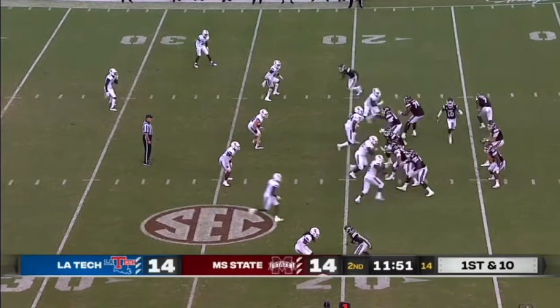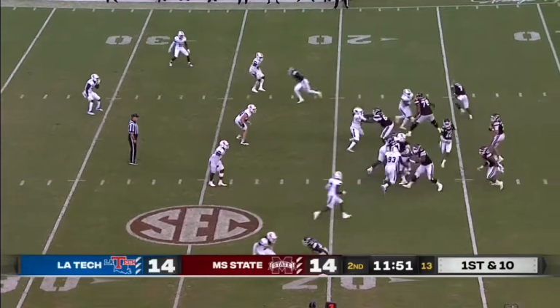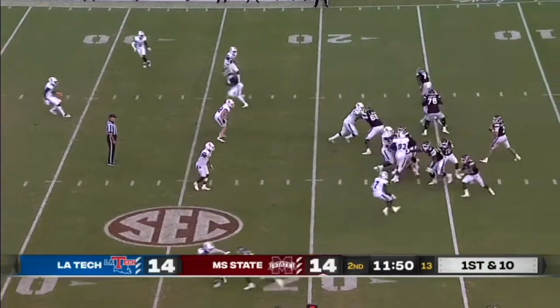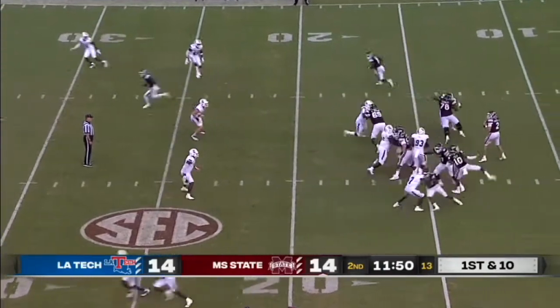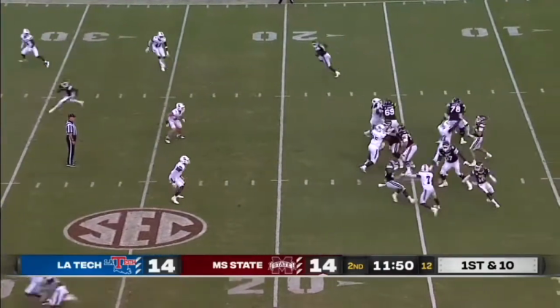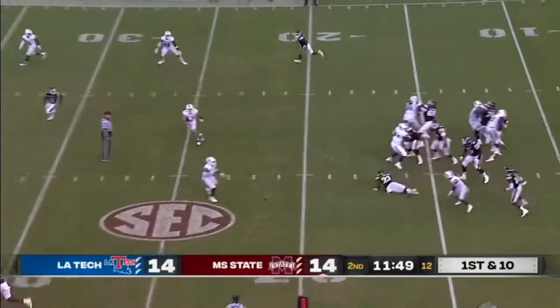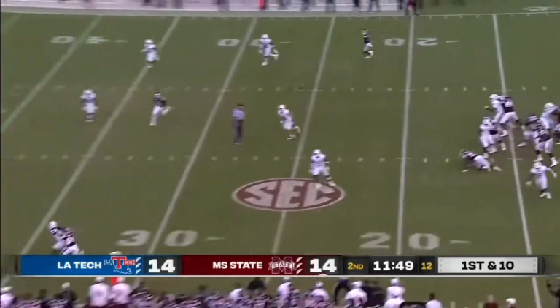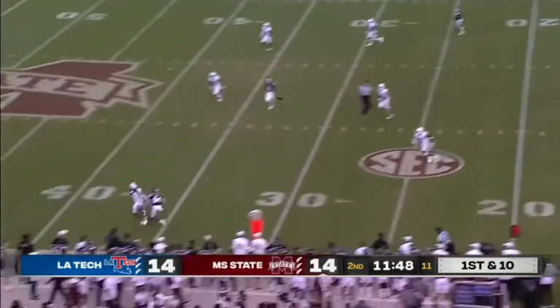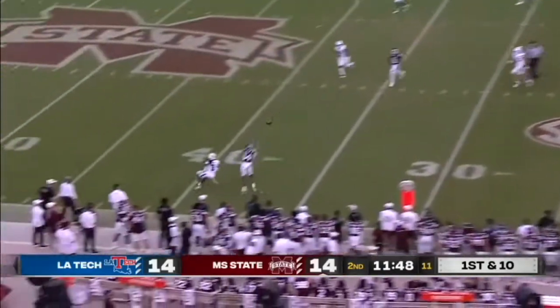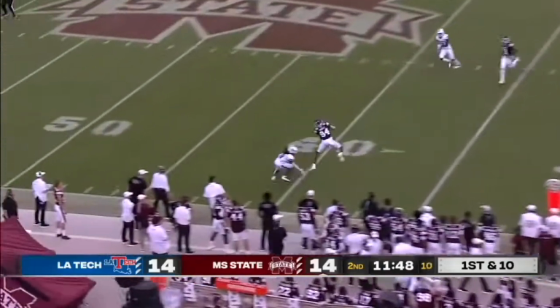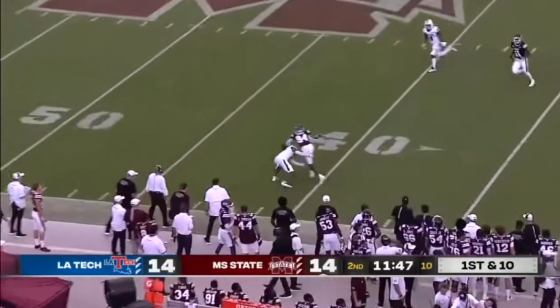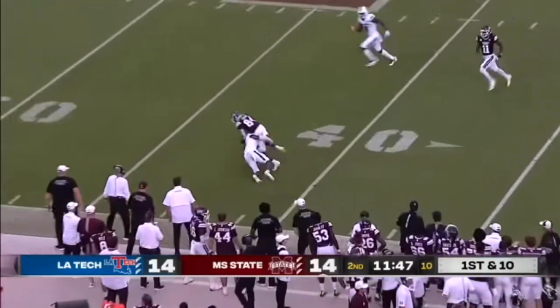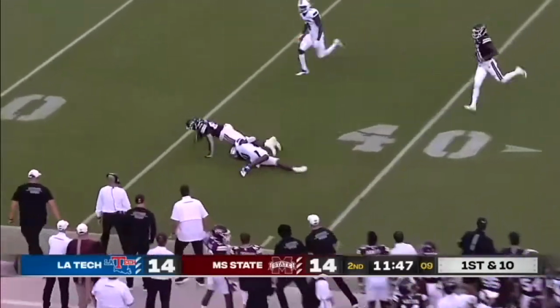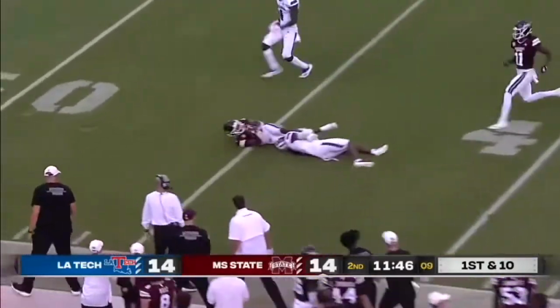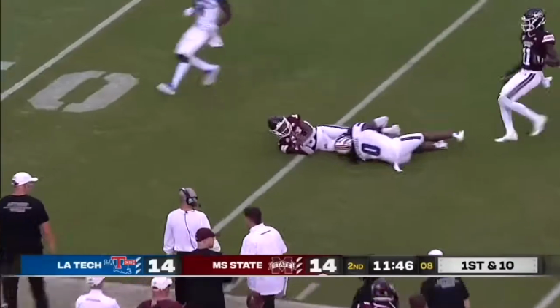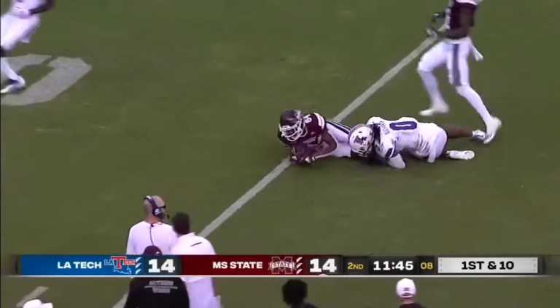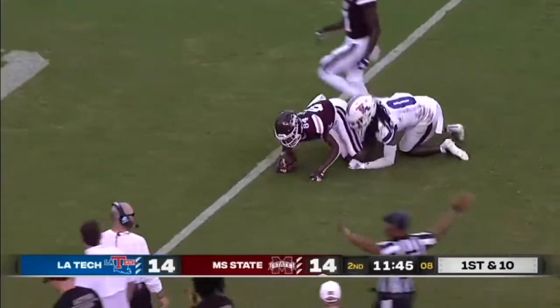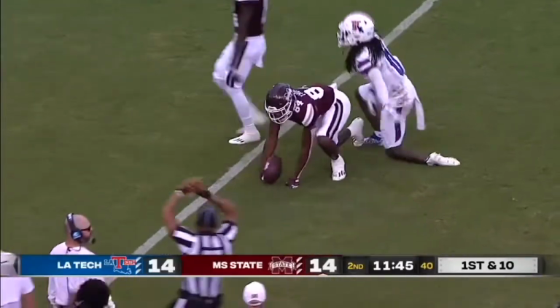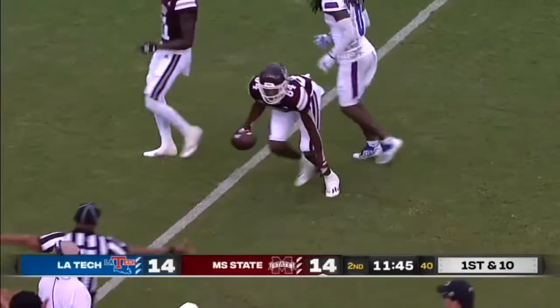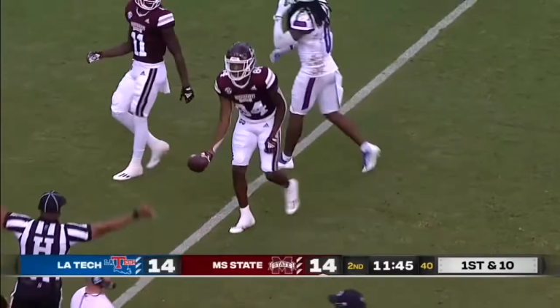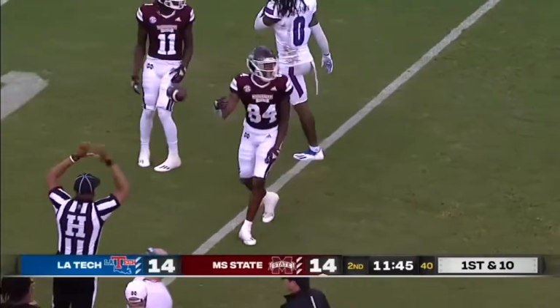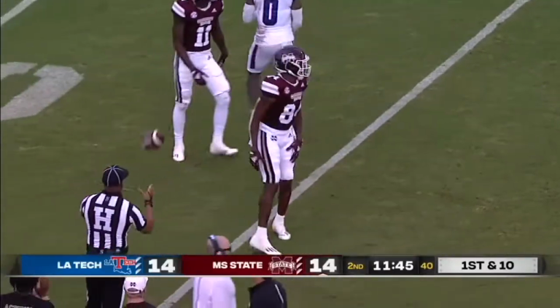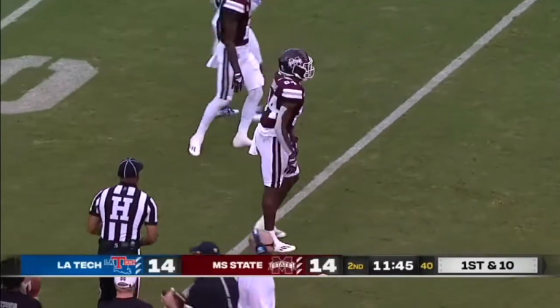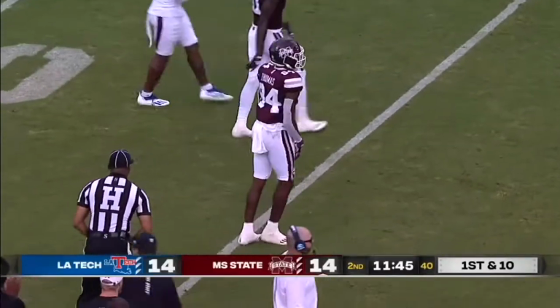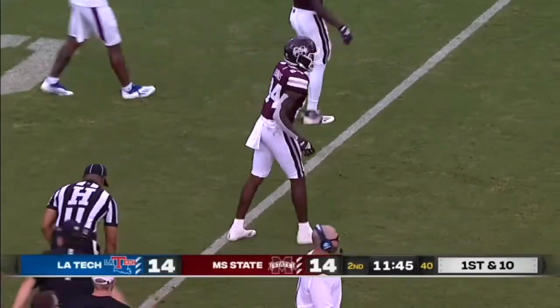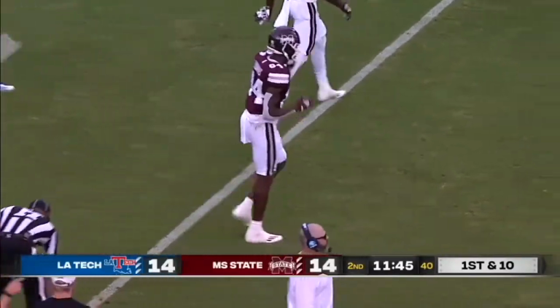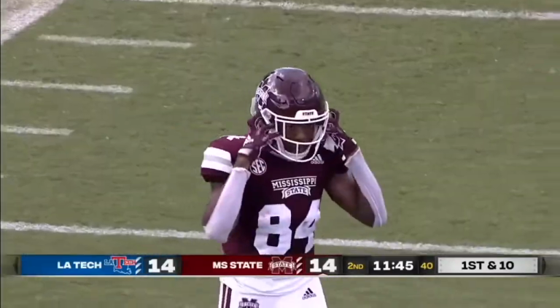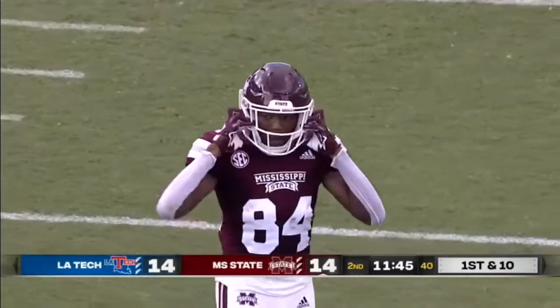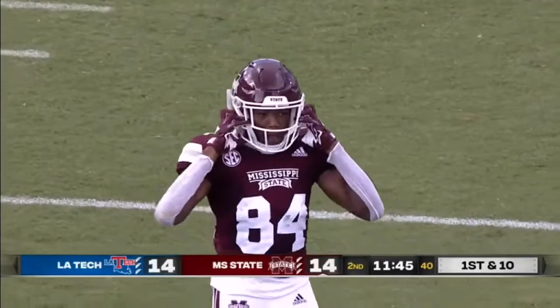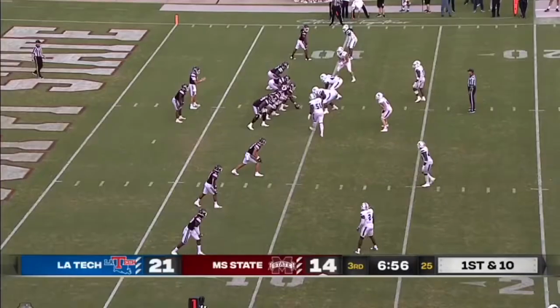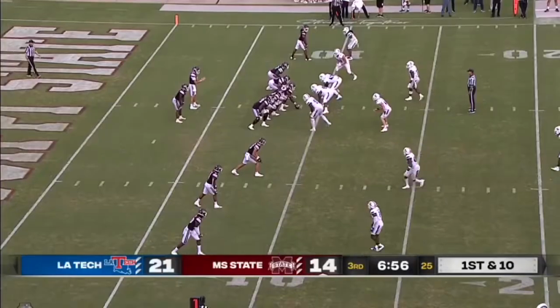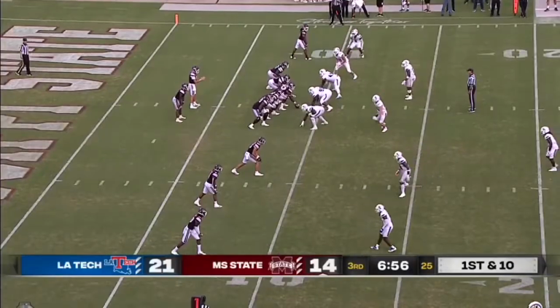From the 20 — Polk is the man in motion with a defender in his face. Rodgers completes it downfield, that's Thomas, for a big gain.